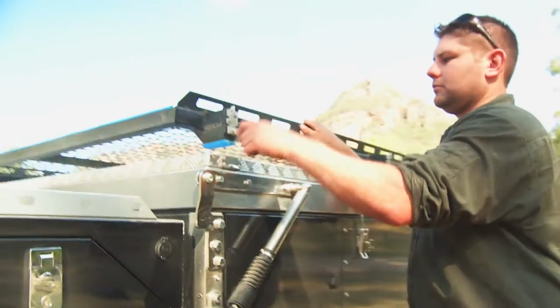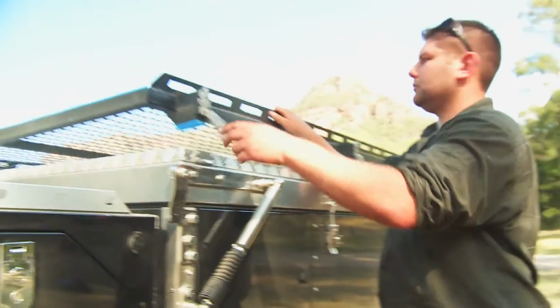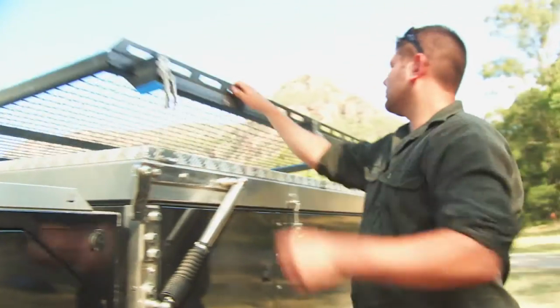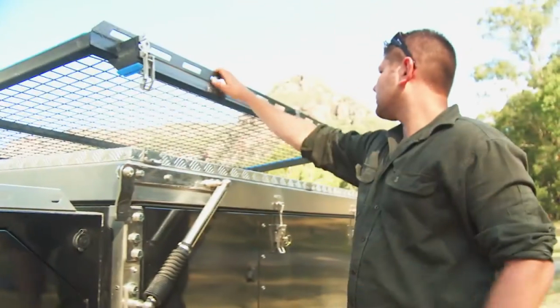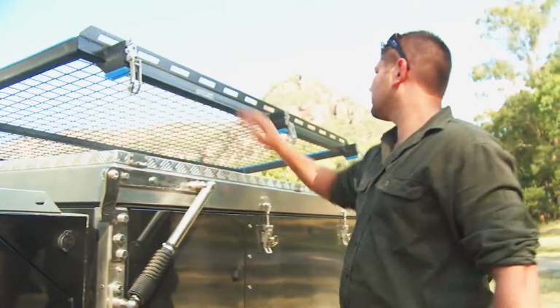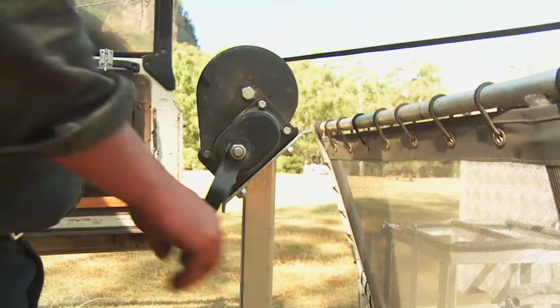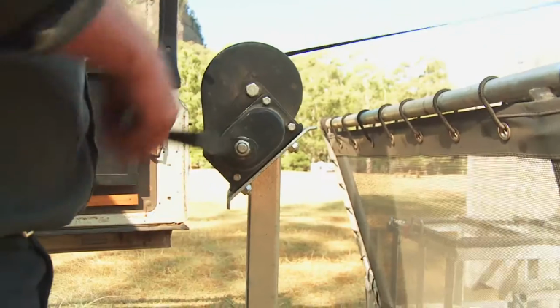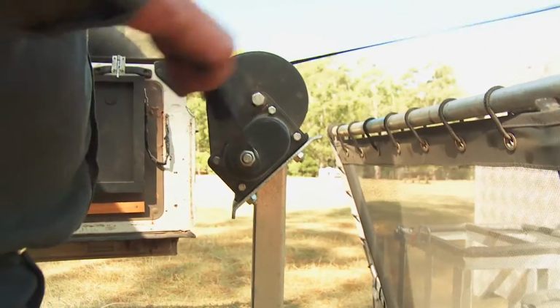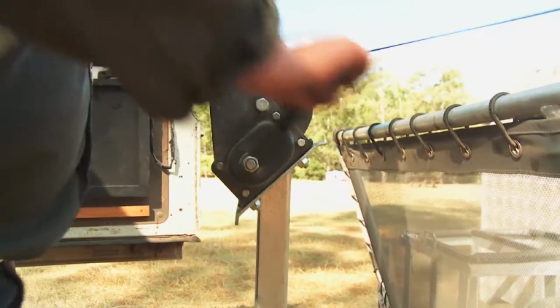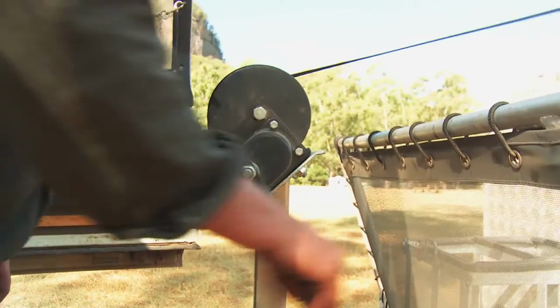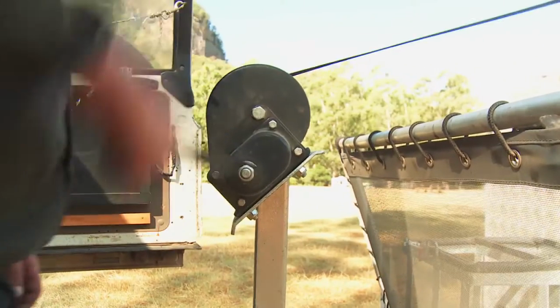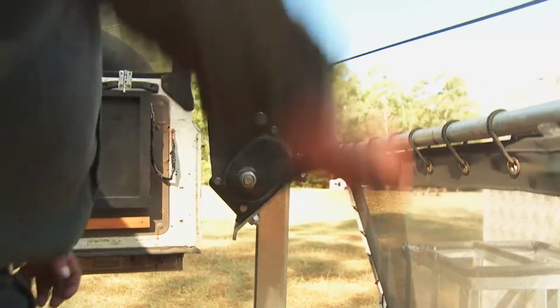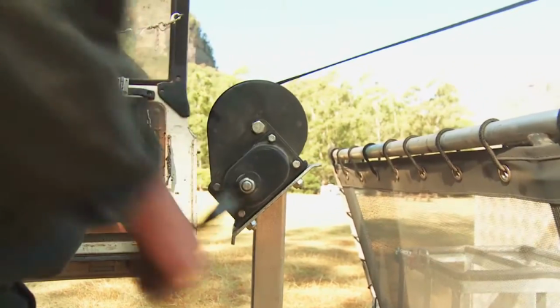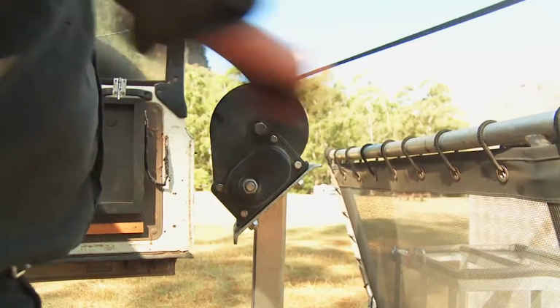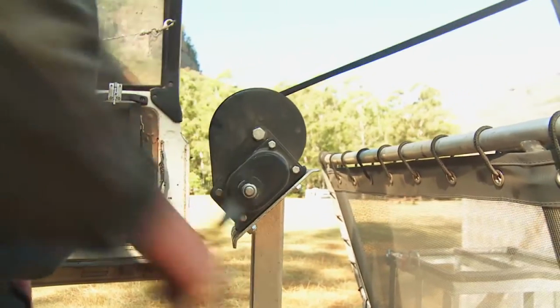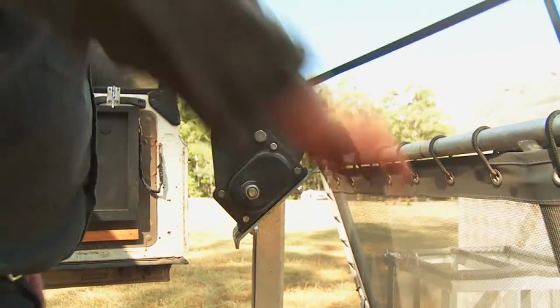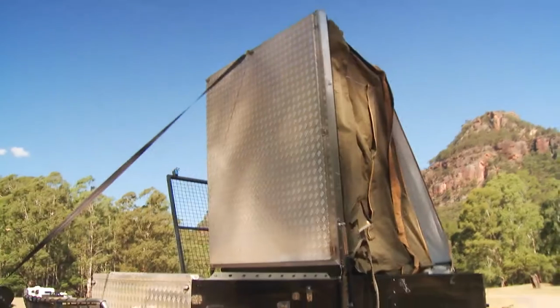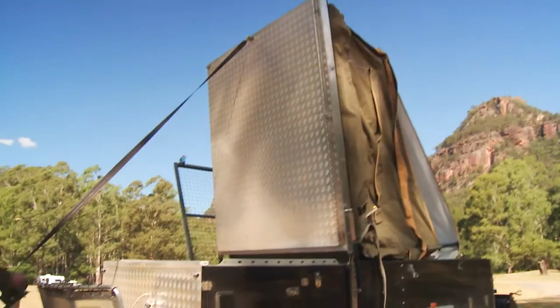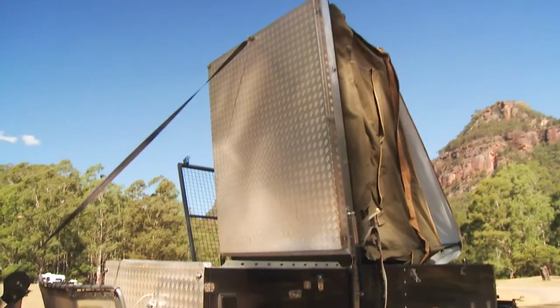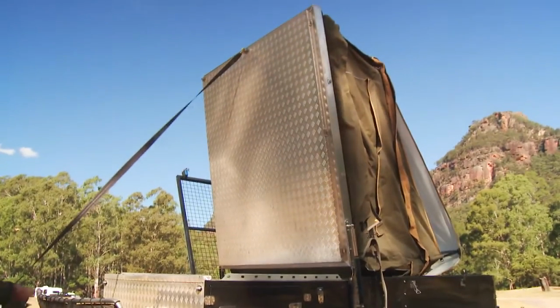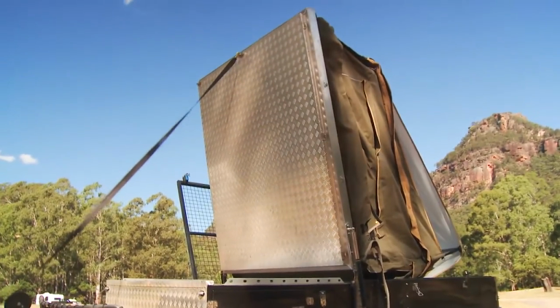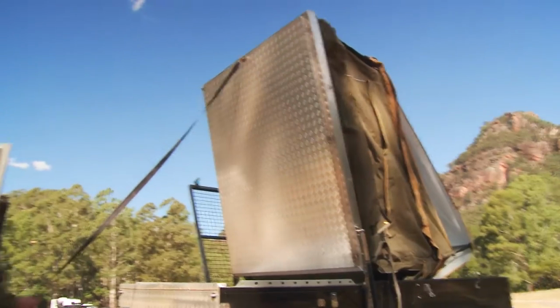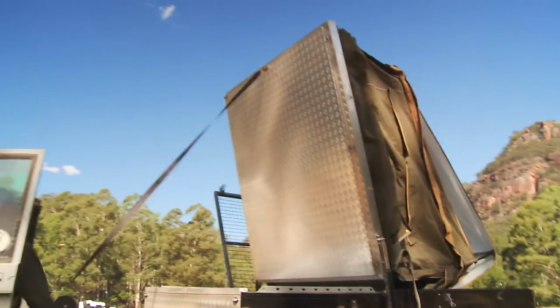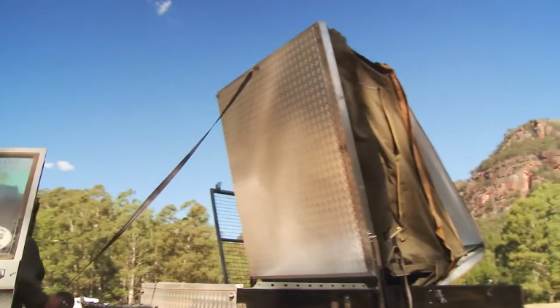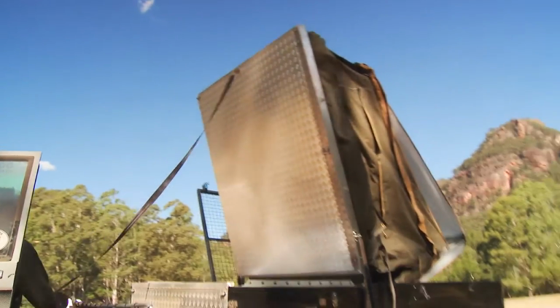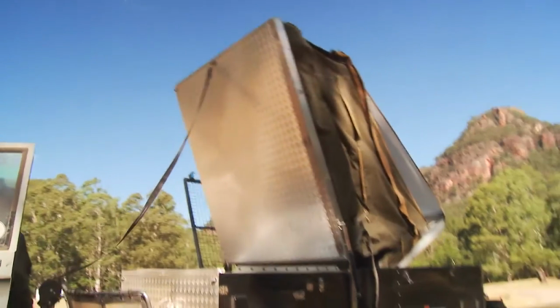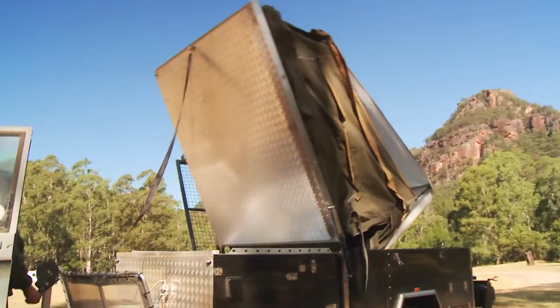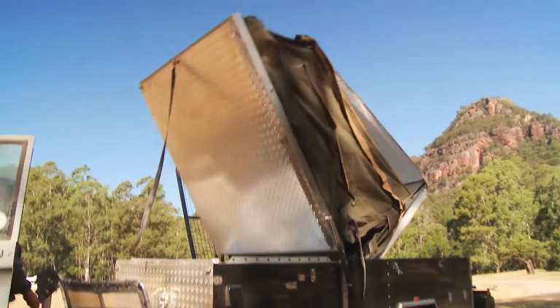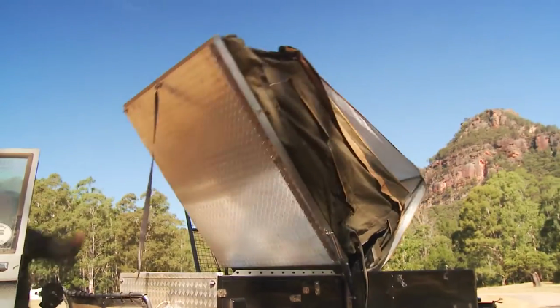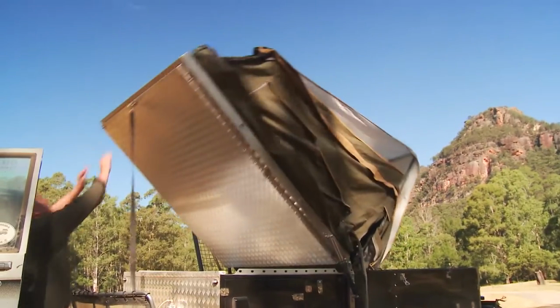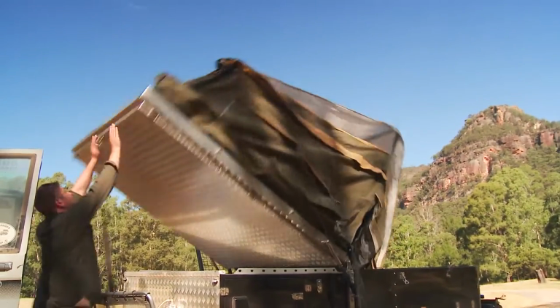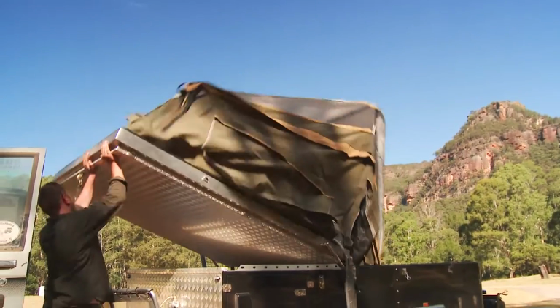For a quick overnight stay the Cruiser Slide sets up in about 15 minutes, but for the whole kit and caboodle you're looking at roughly 40 minutes to an hour — that's including the annex and the awning.